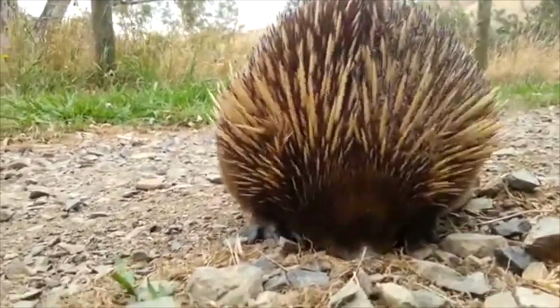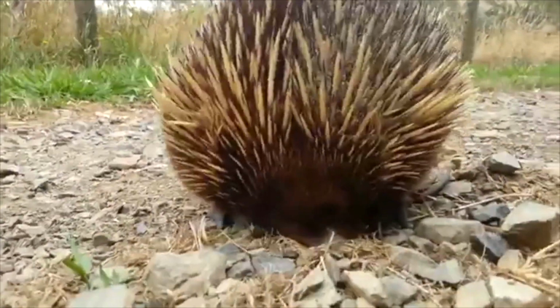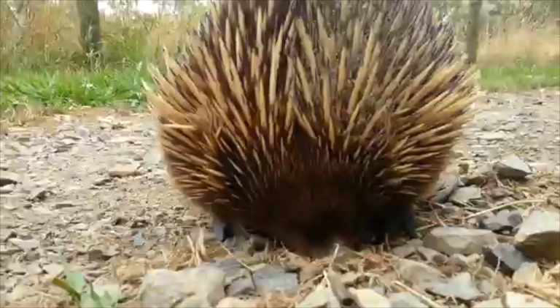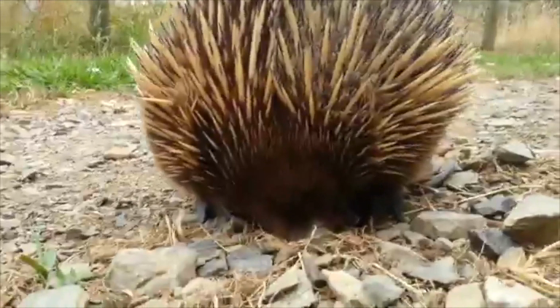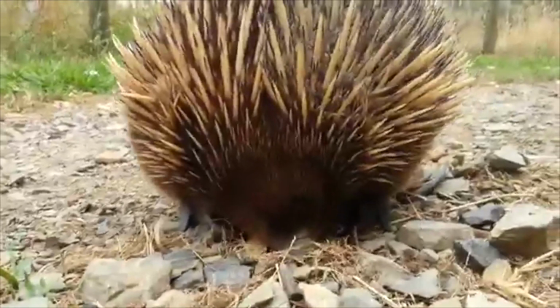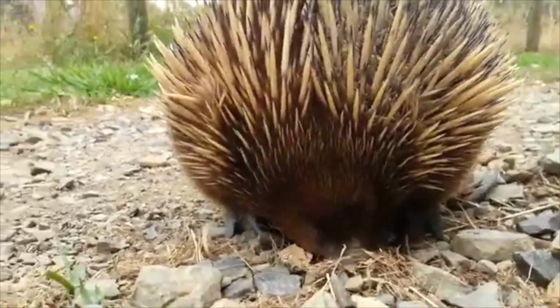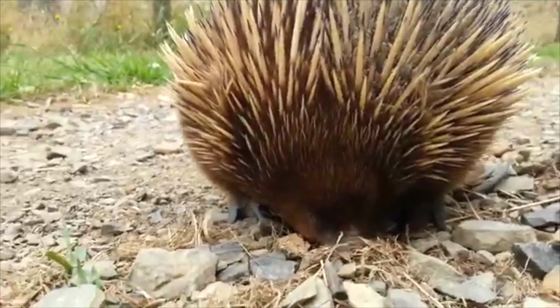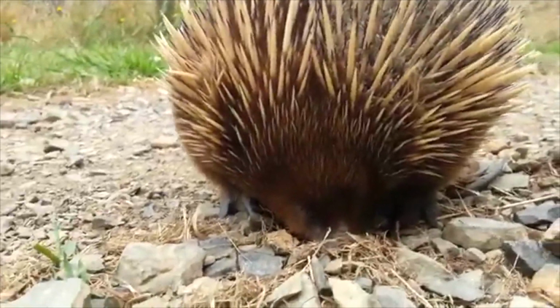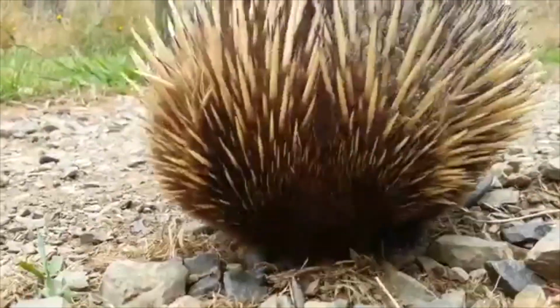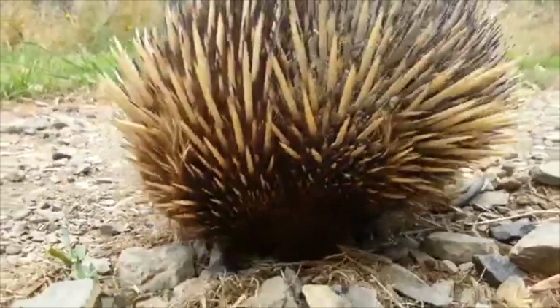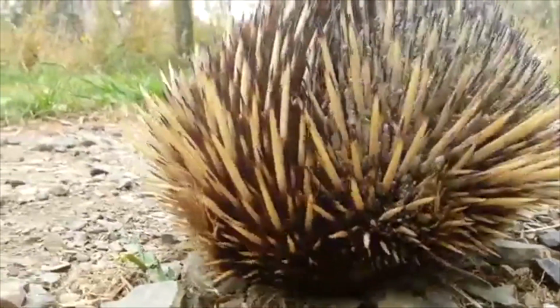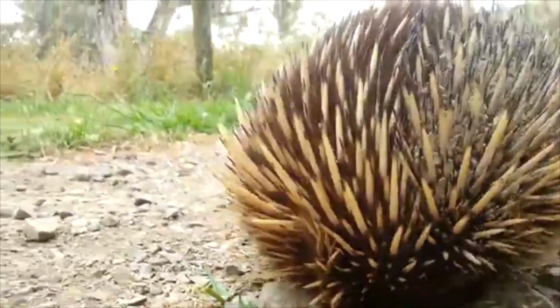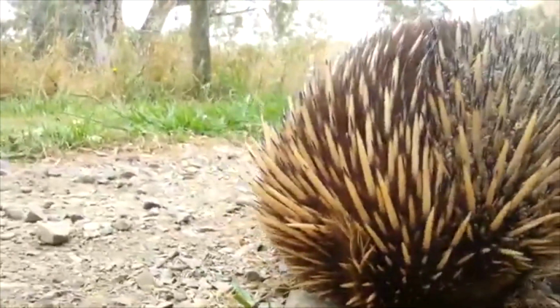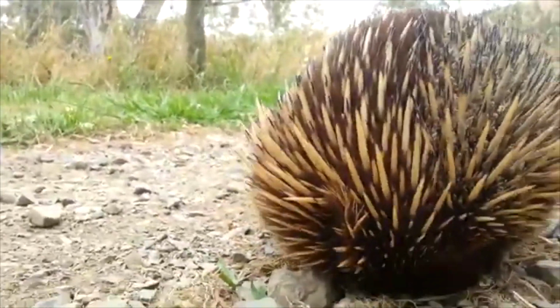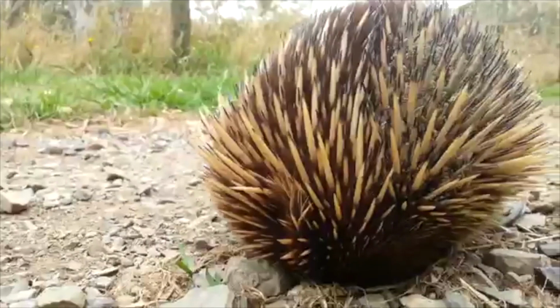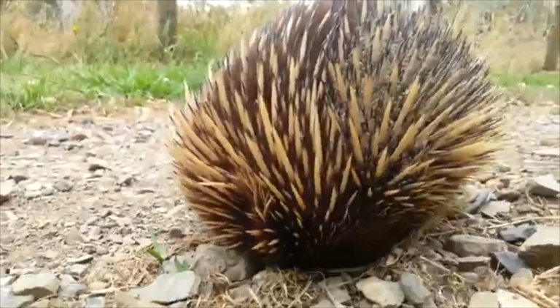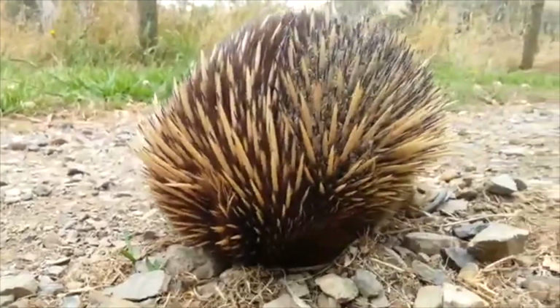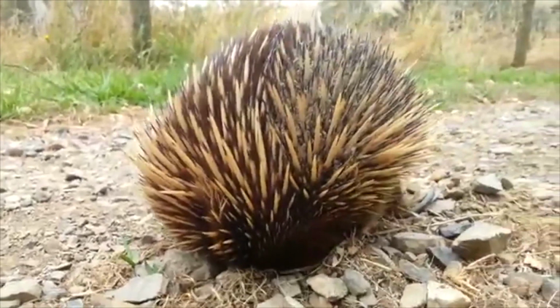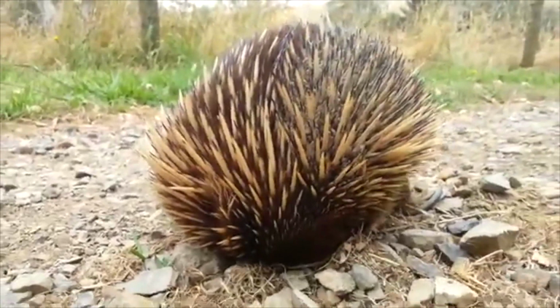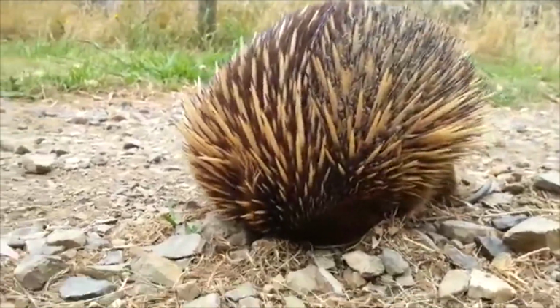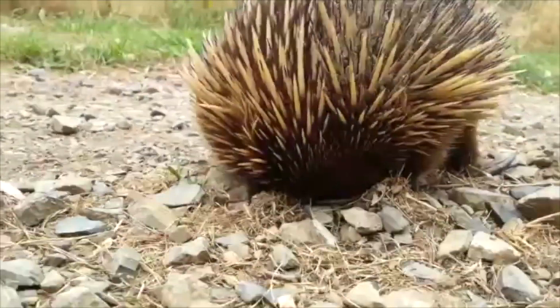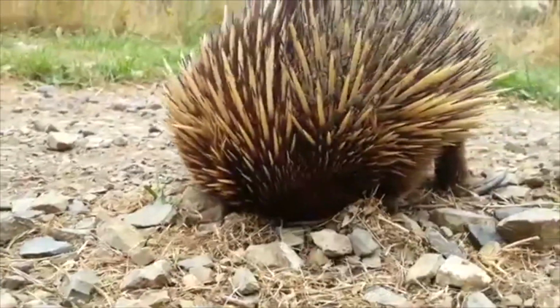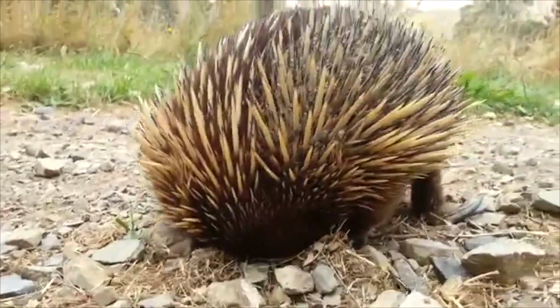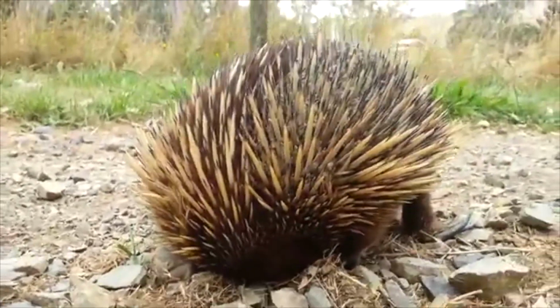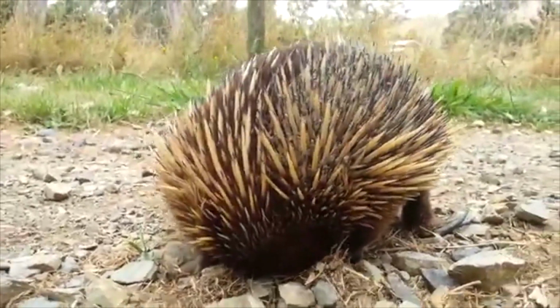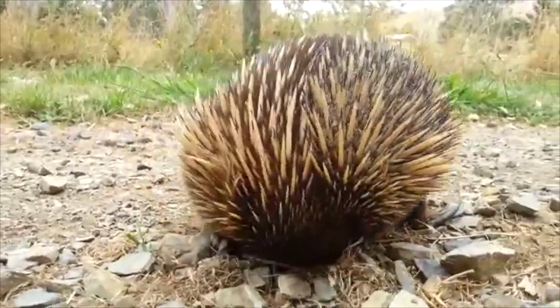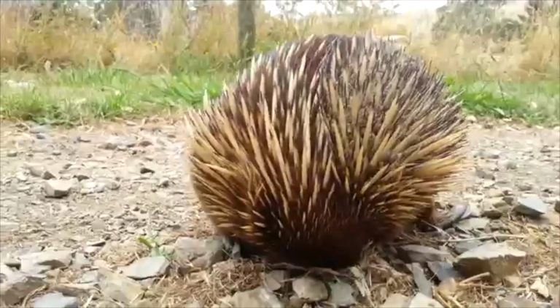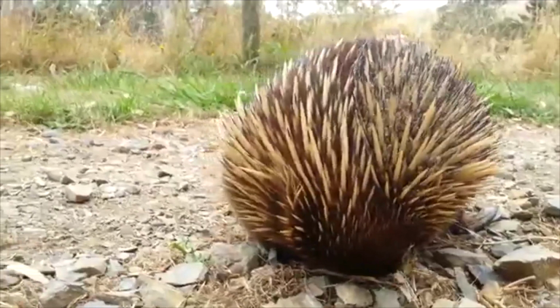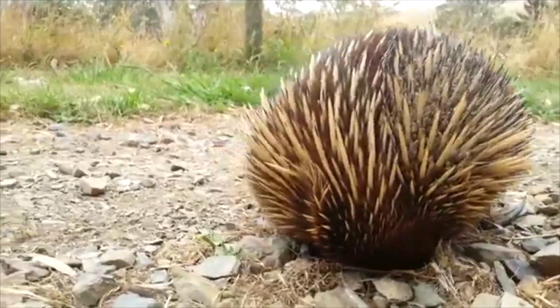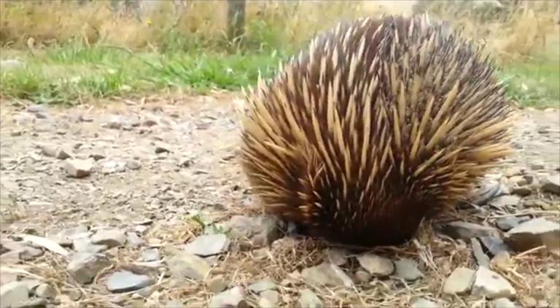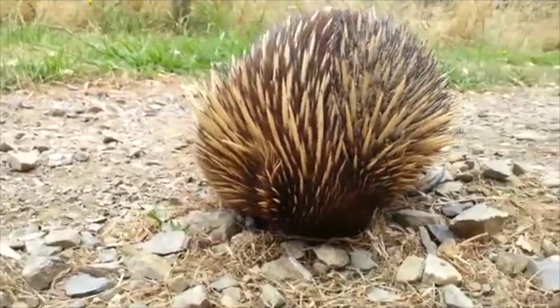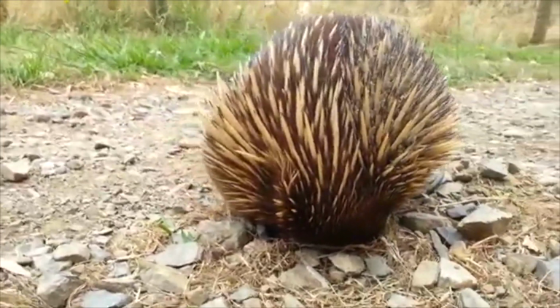The echidna has pouches just like the kangaroo. Other animals with pouches include the koala, the Tasmanian devil, and the possum.